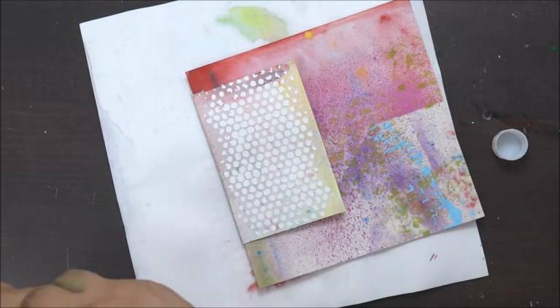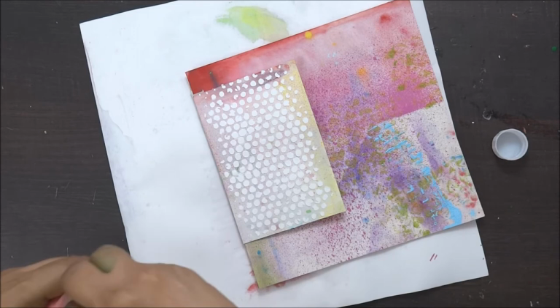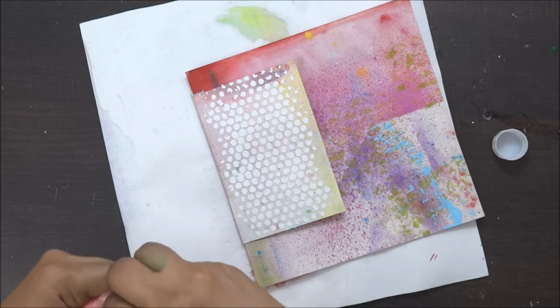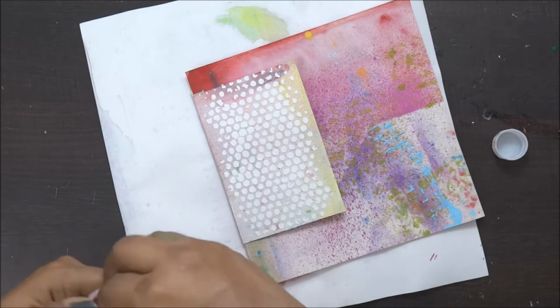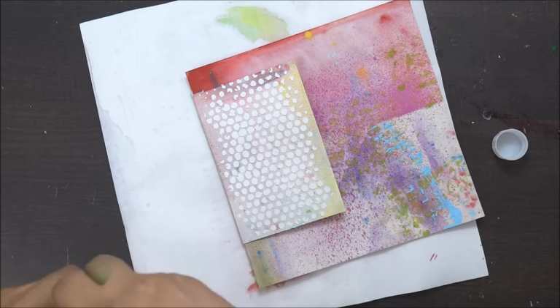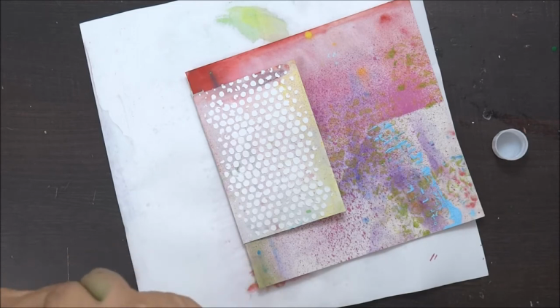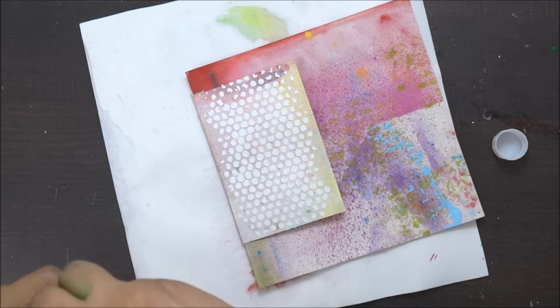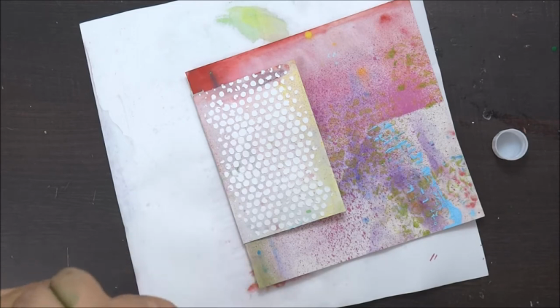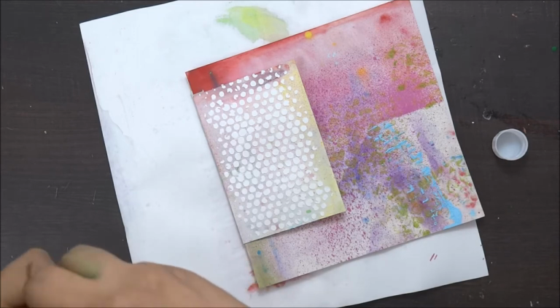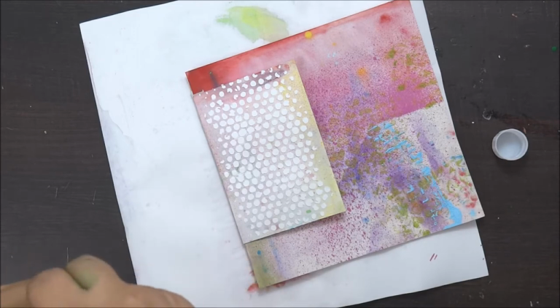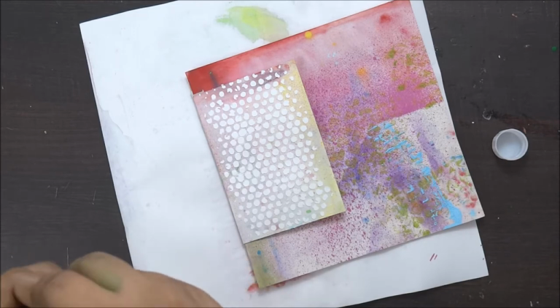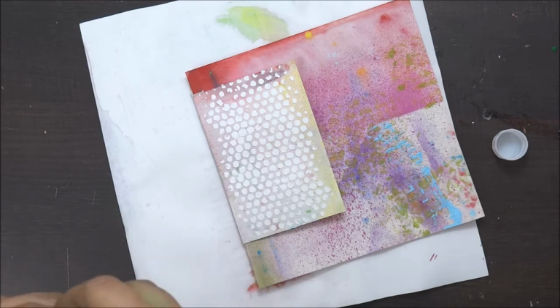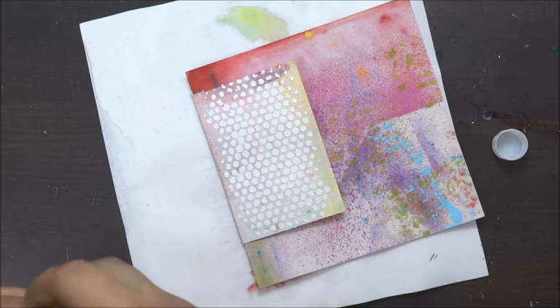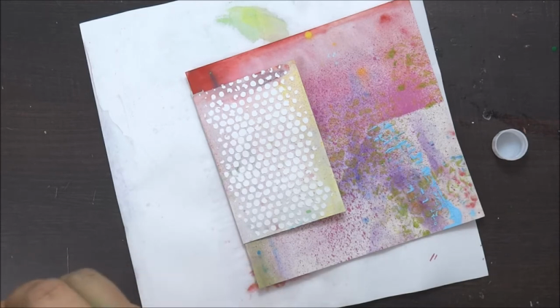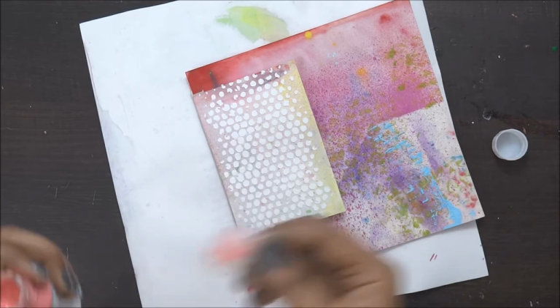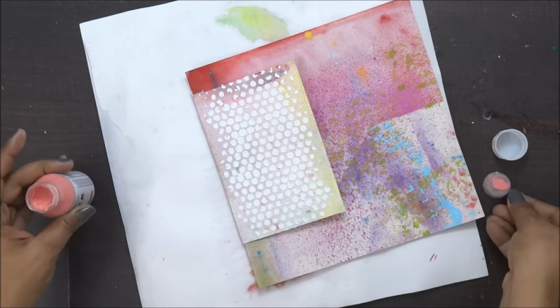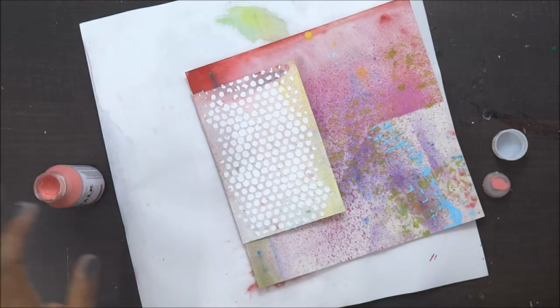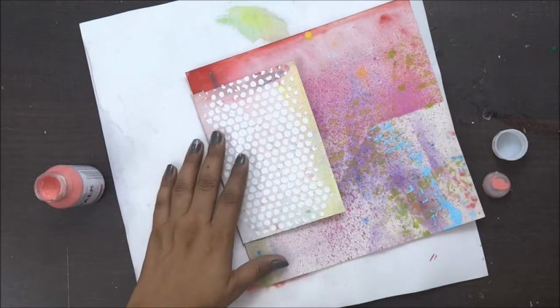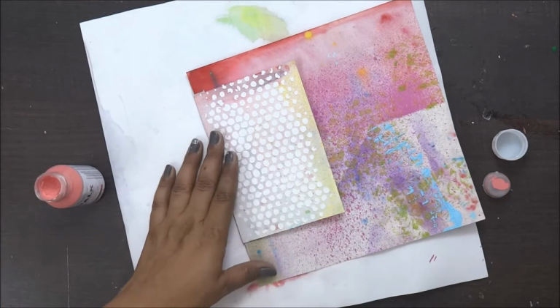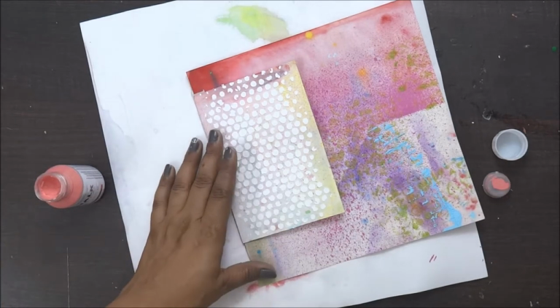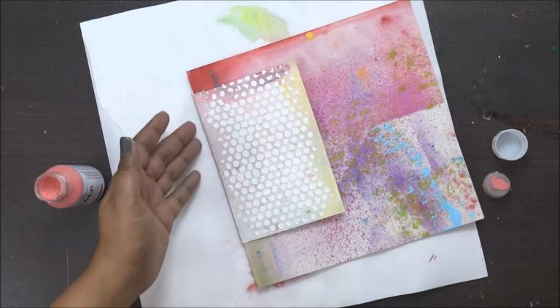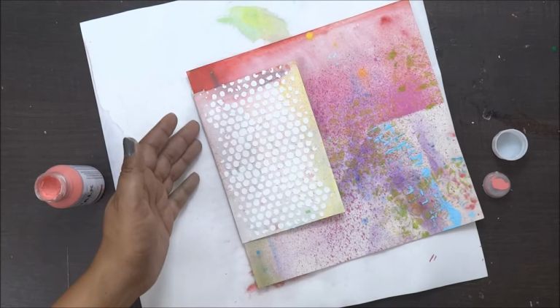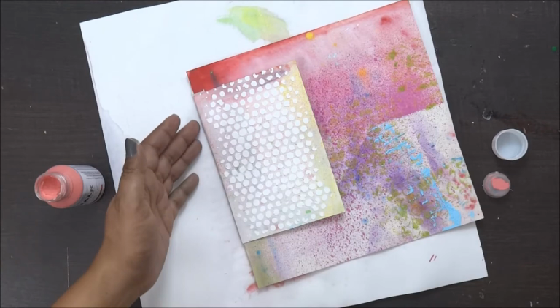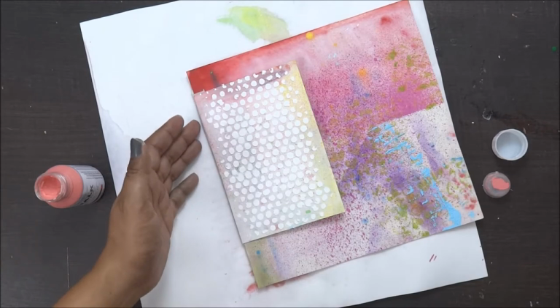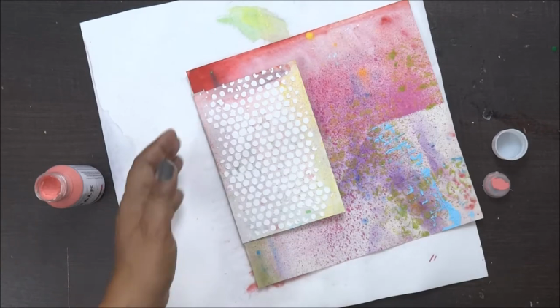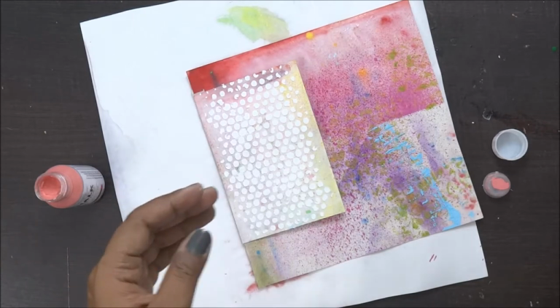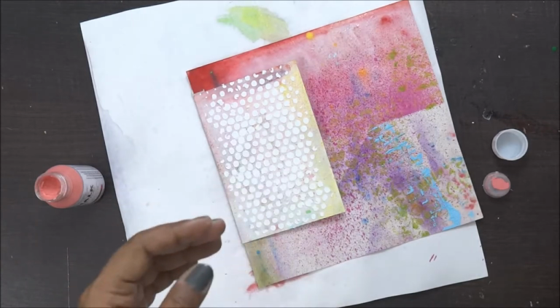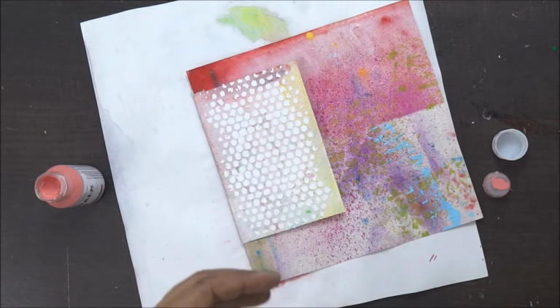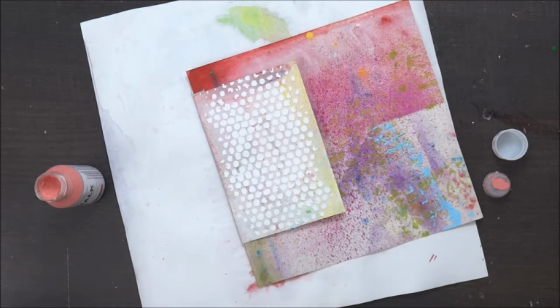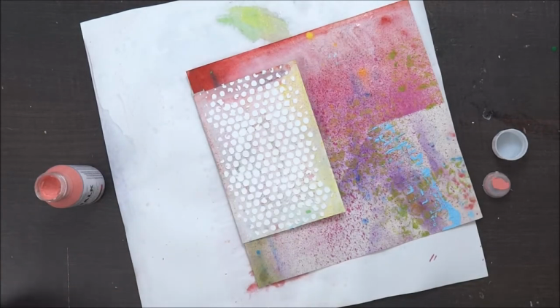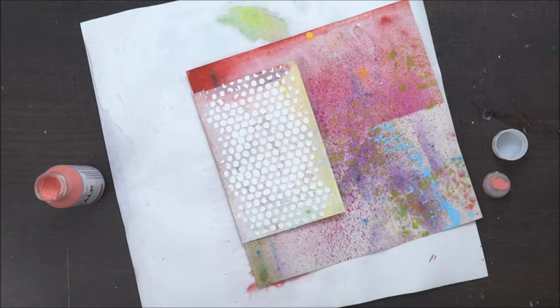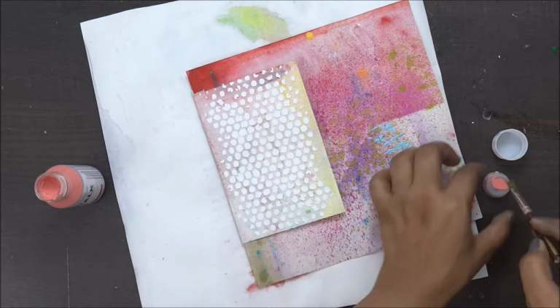I want to make sure that when I open my card I can see the texture paste on the top layer, so I'm going to stick it accordingly.